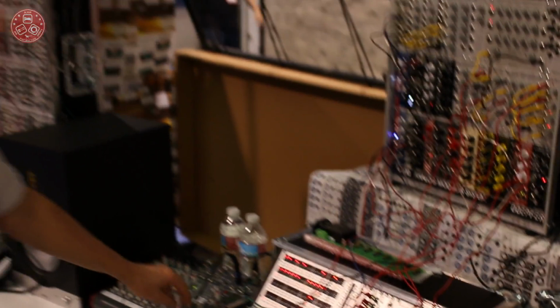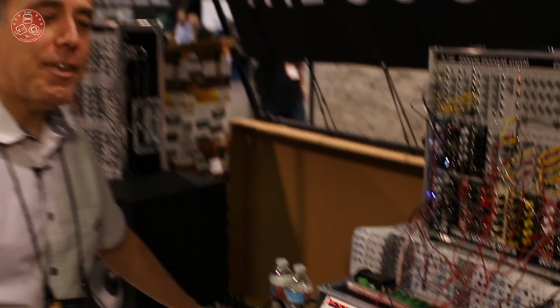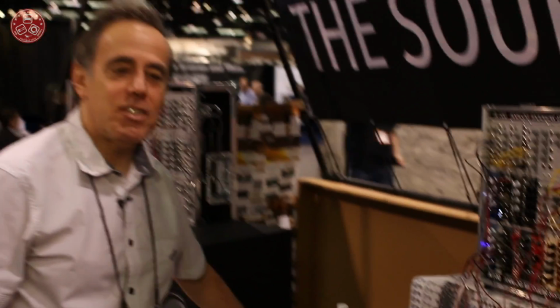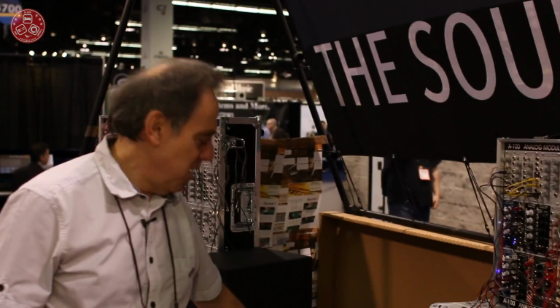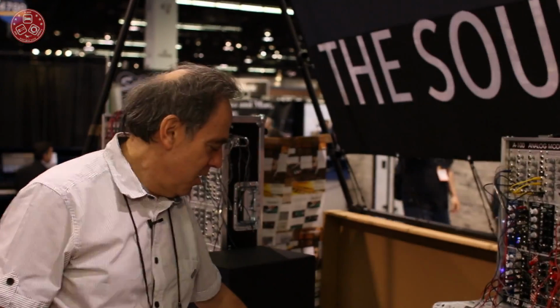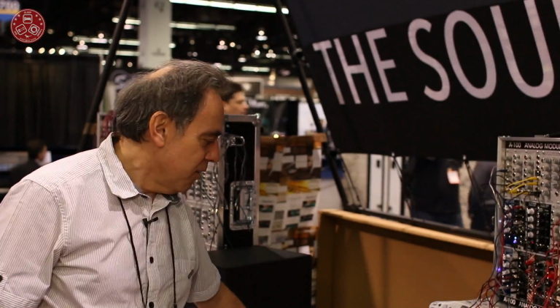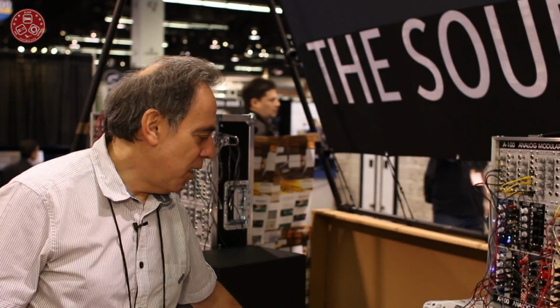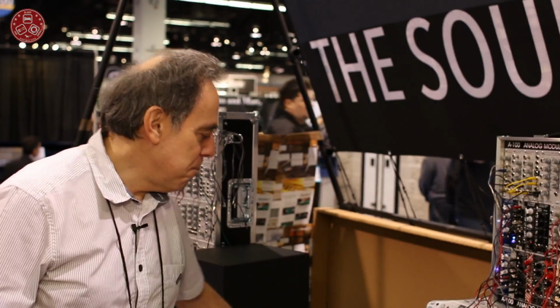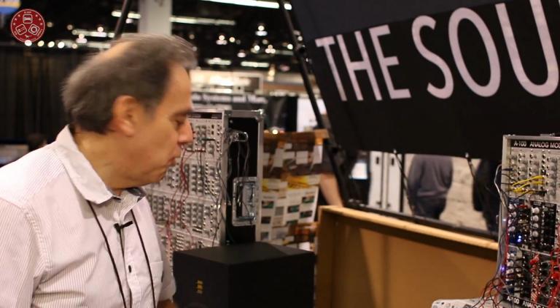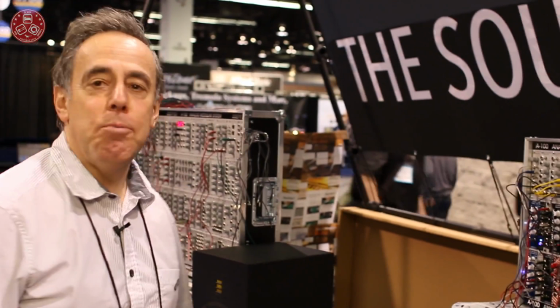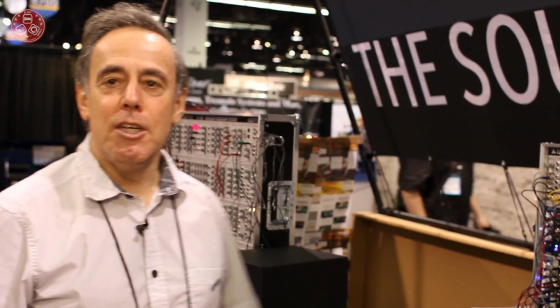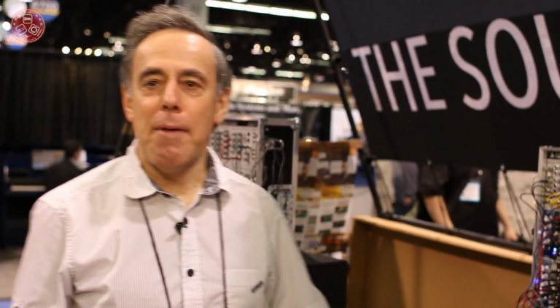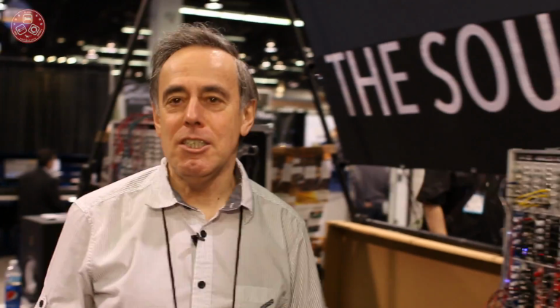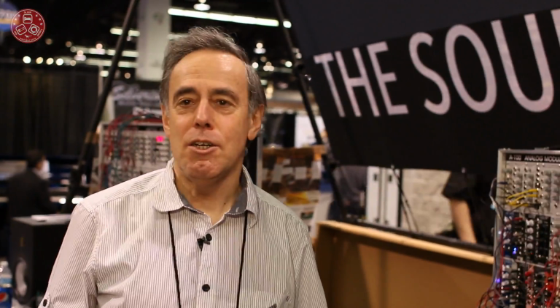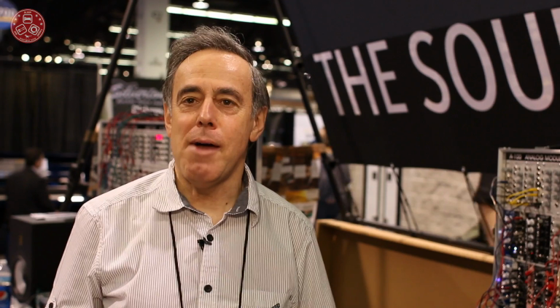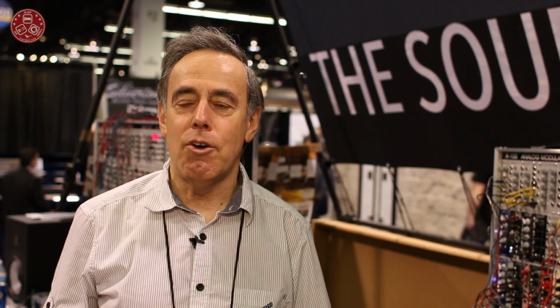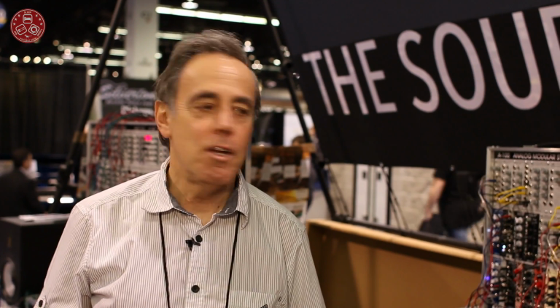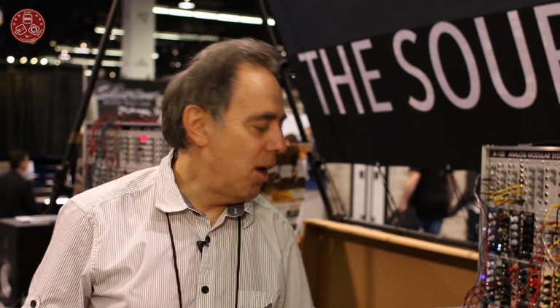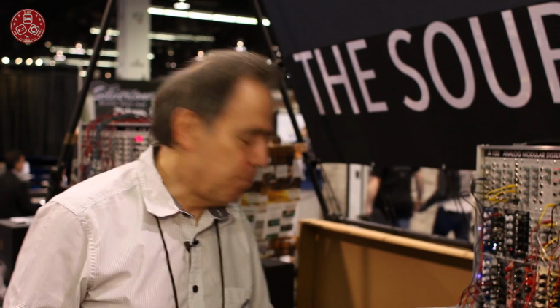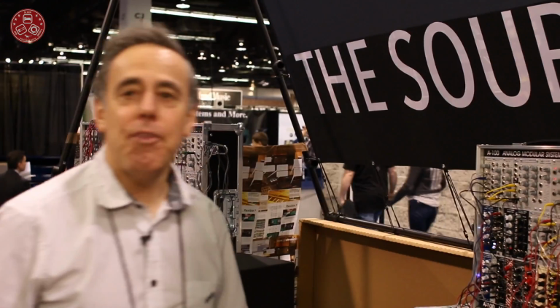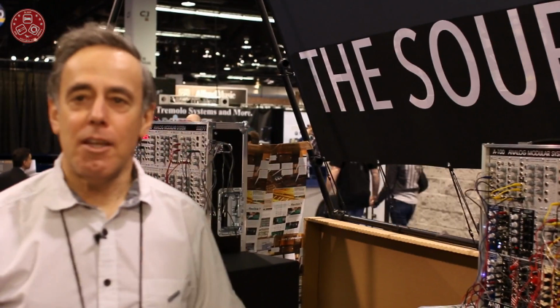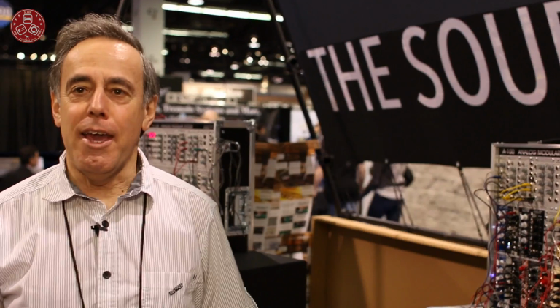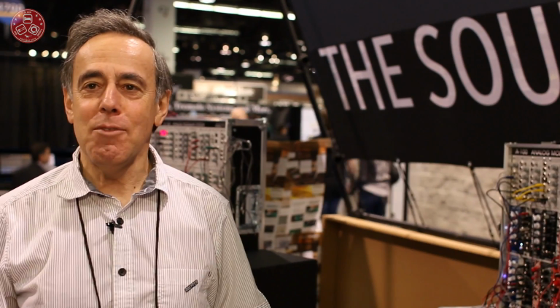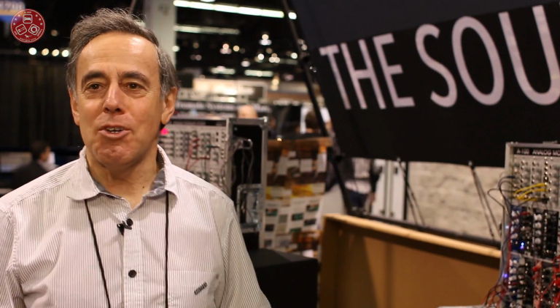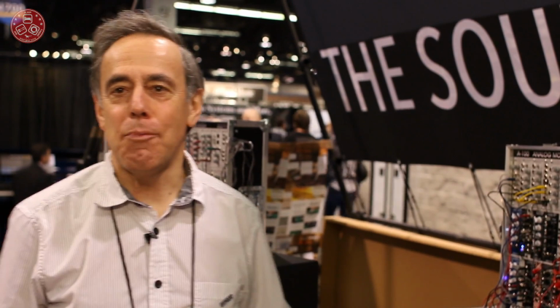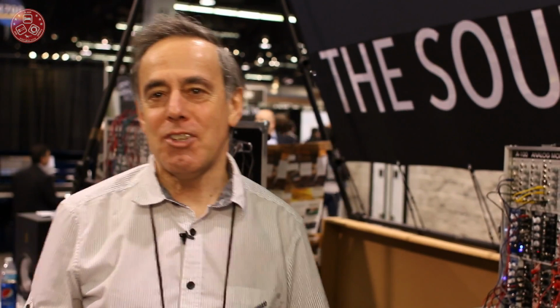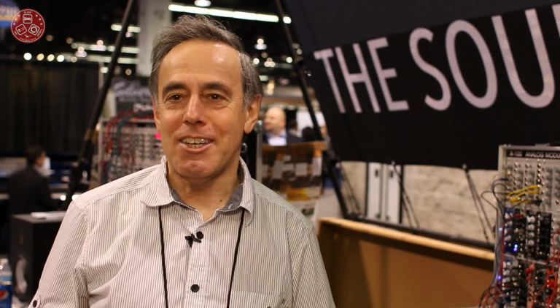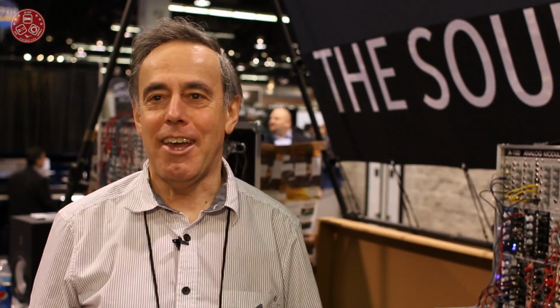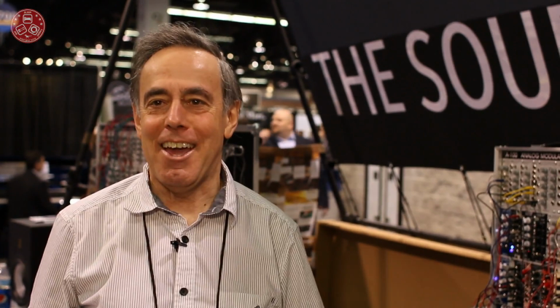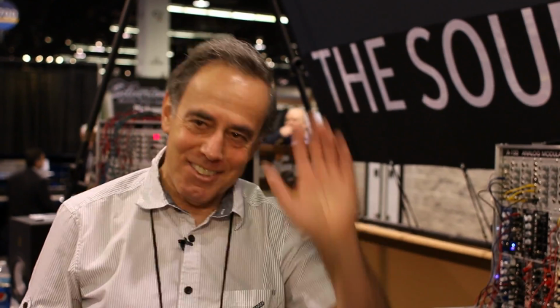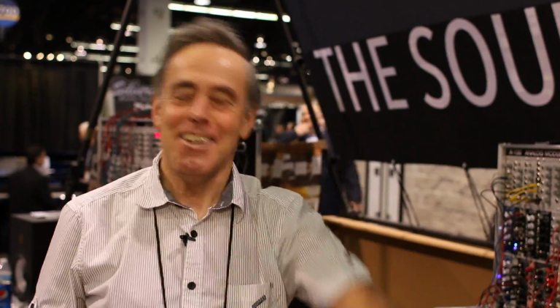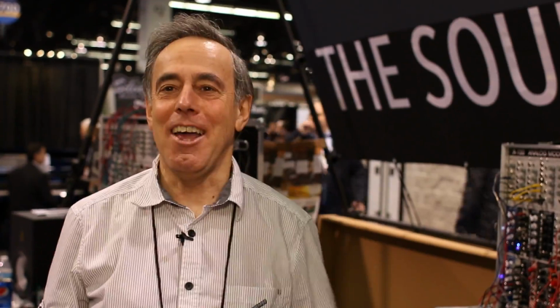Well, I think those are the most important pieces of information from our booth at NAMM. This was Top for Musik Electronic — good luck!